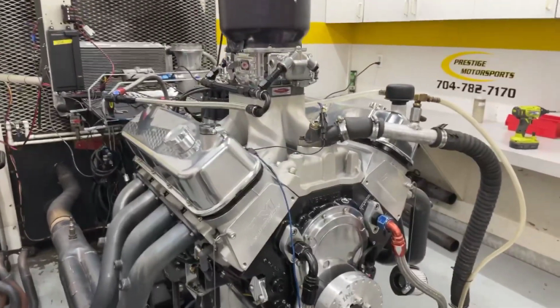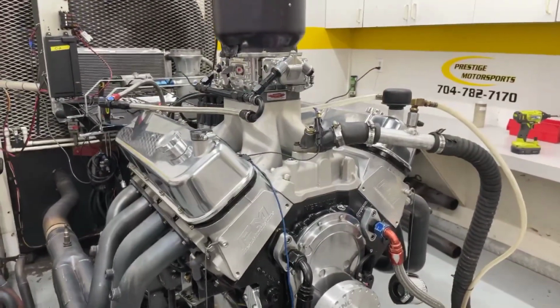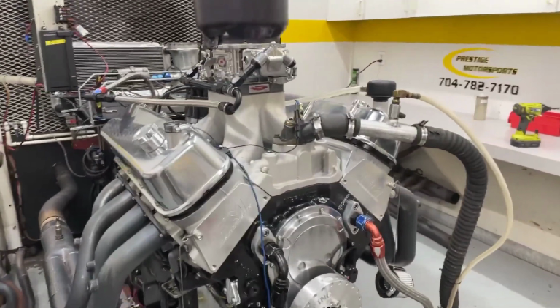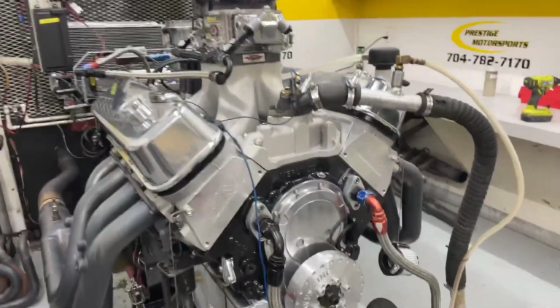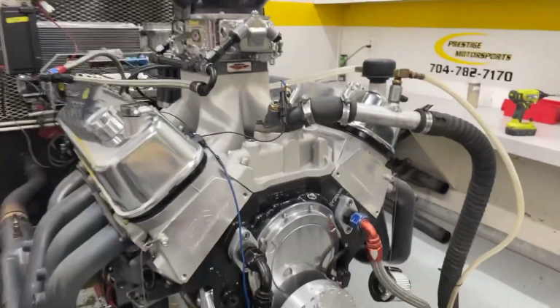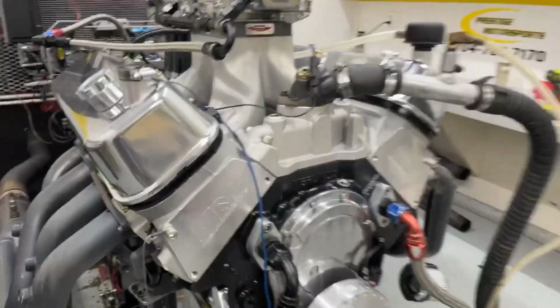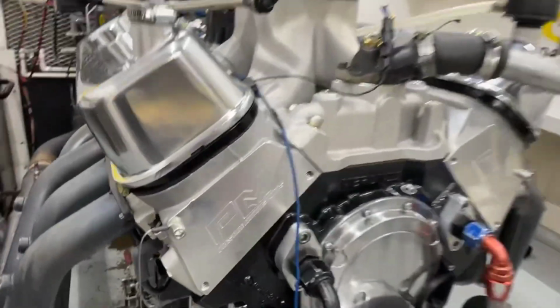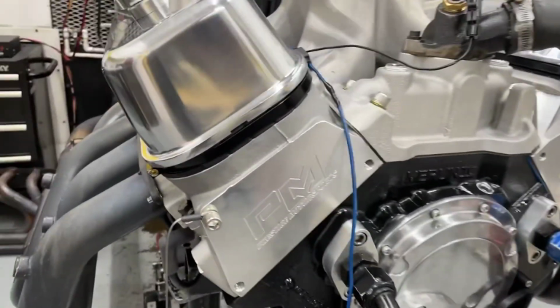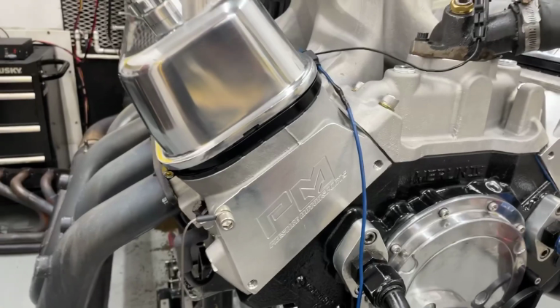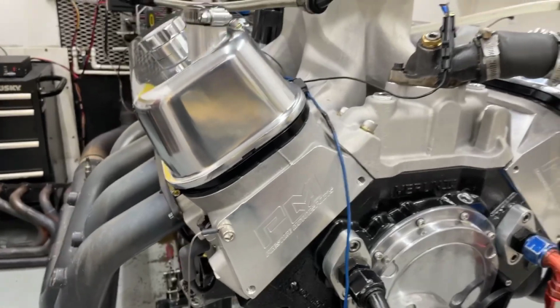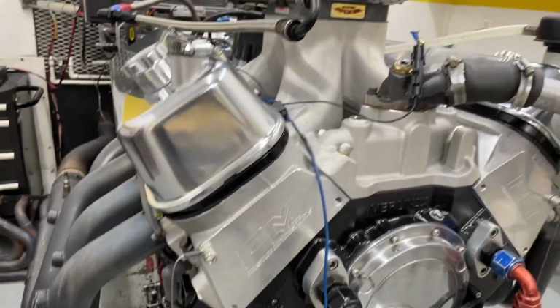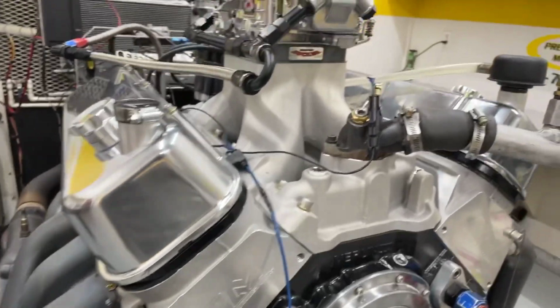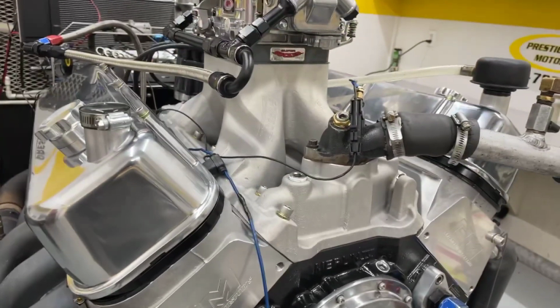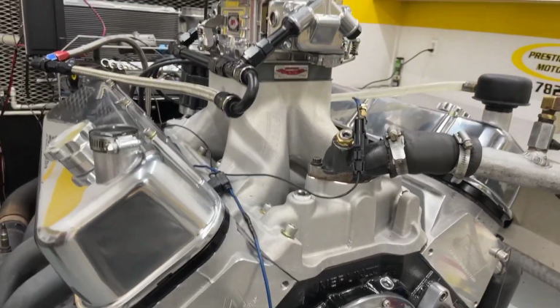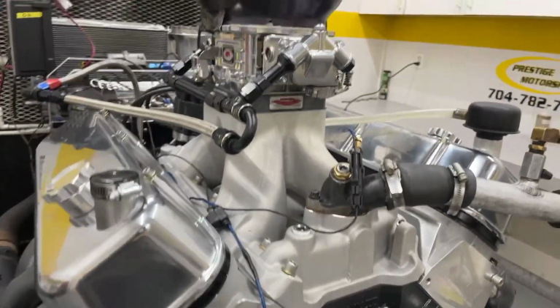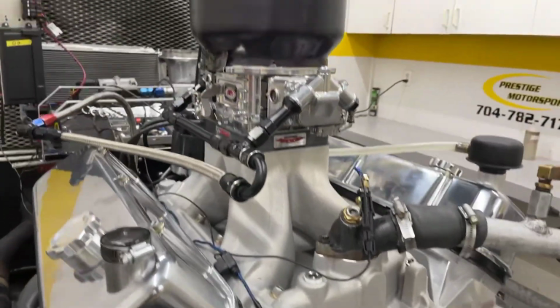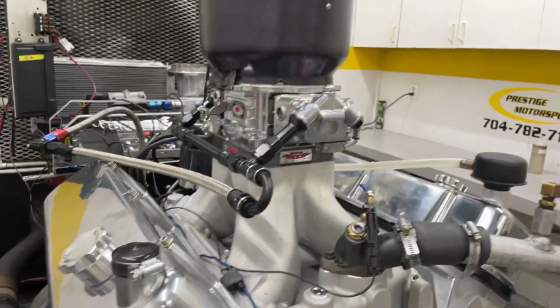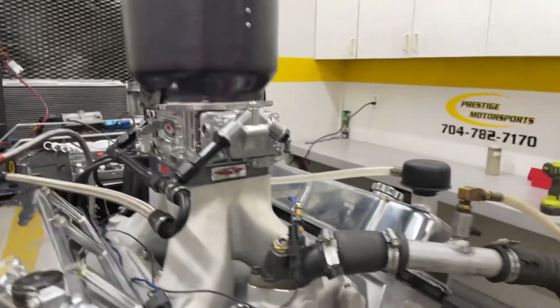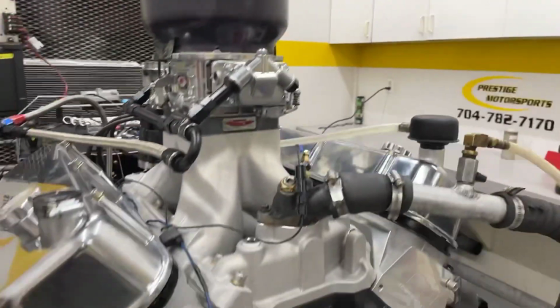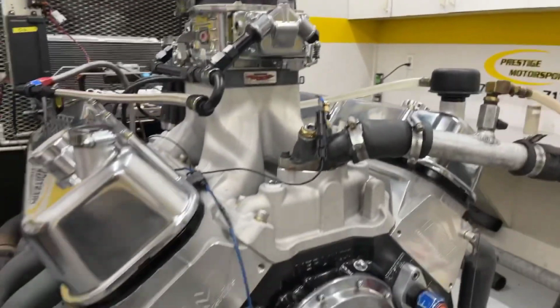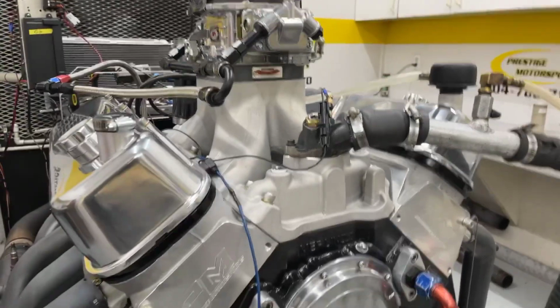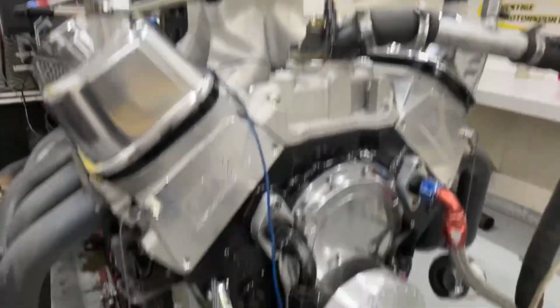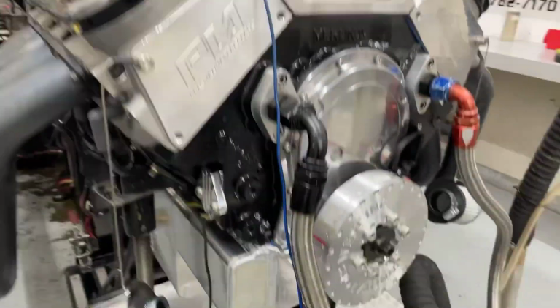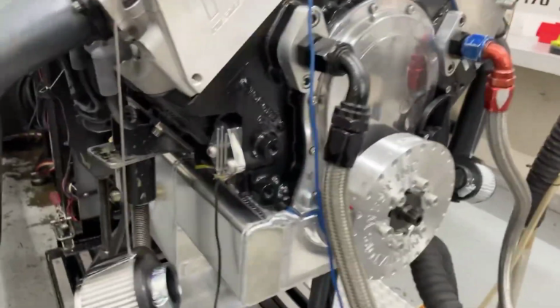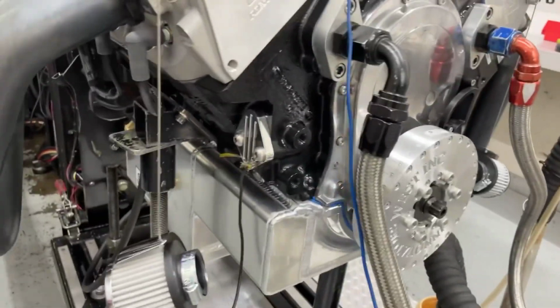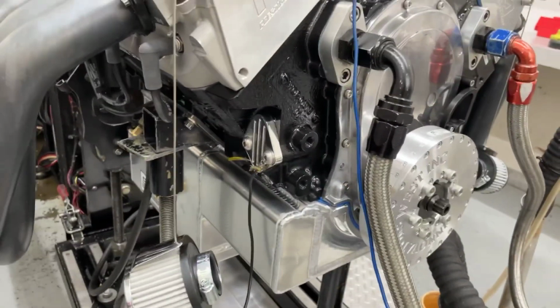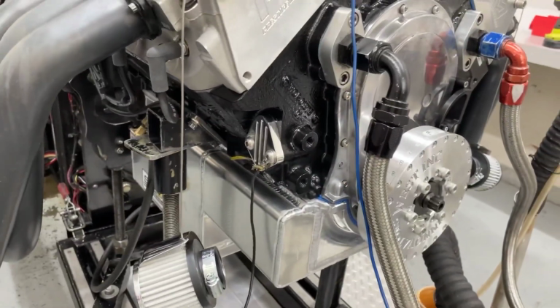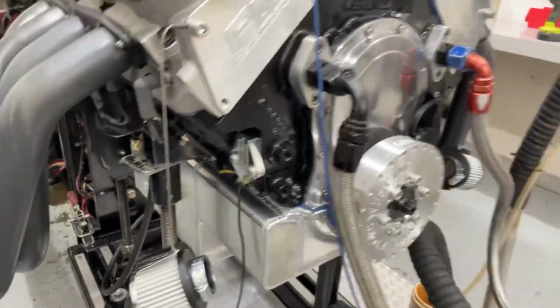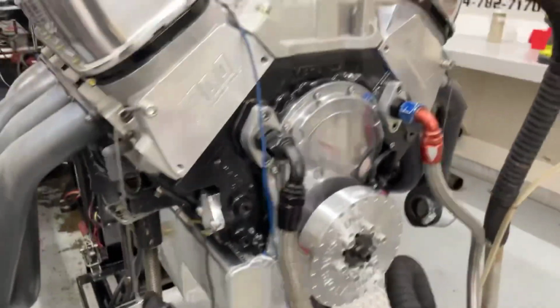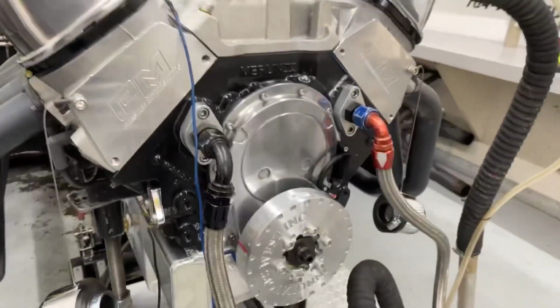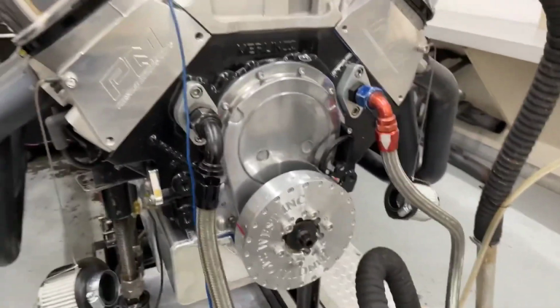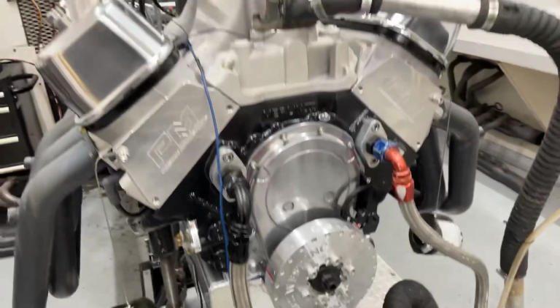Here's your 632 airboat engine. Let me give you a description of this combination. Got a set of RCNC heads, got the sniper manifold on it, ATM carburetor, custom grind hydraulic cam. Got our custom made oil pan by Steffs.